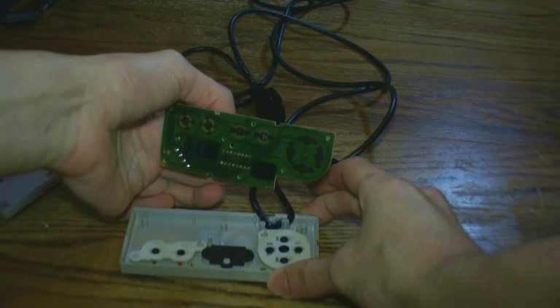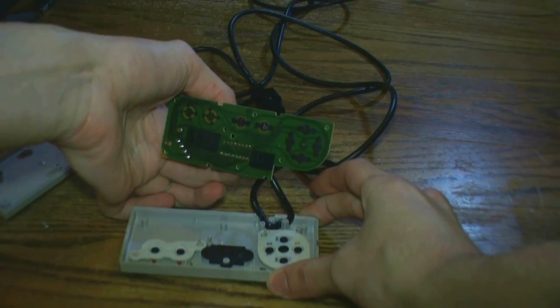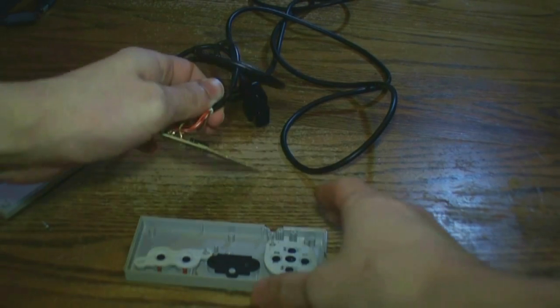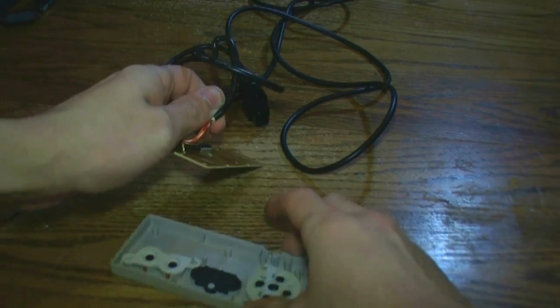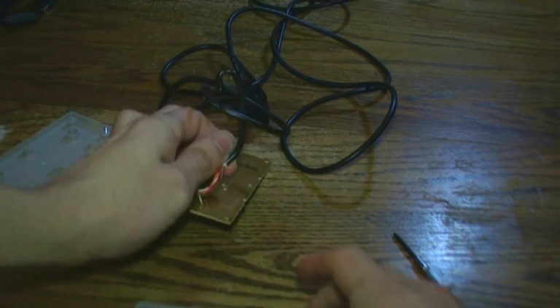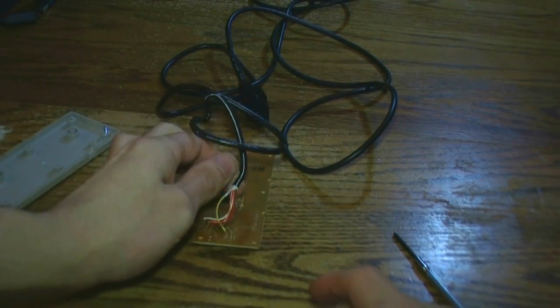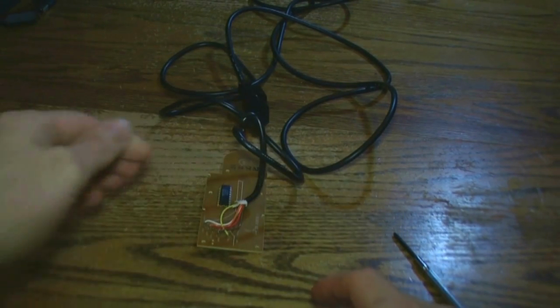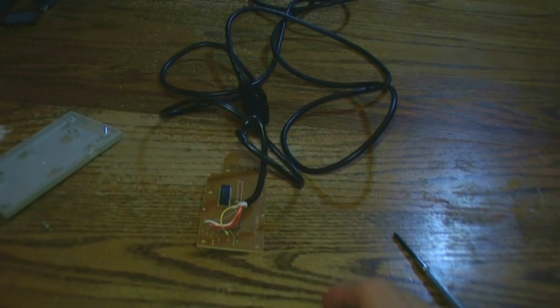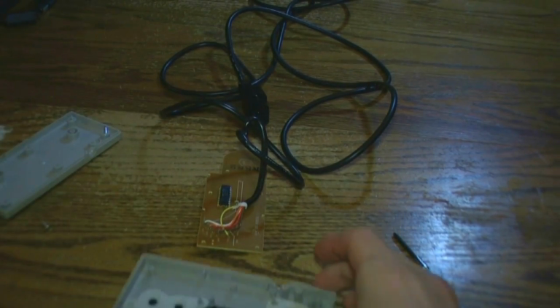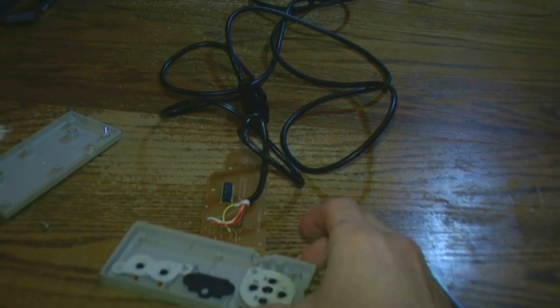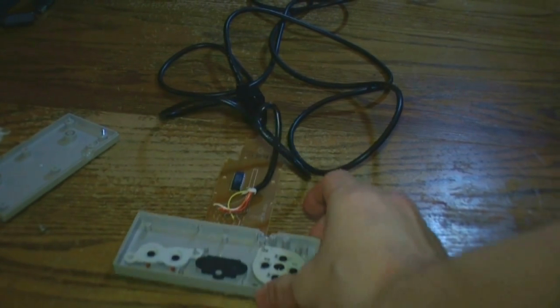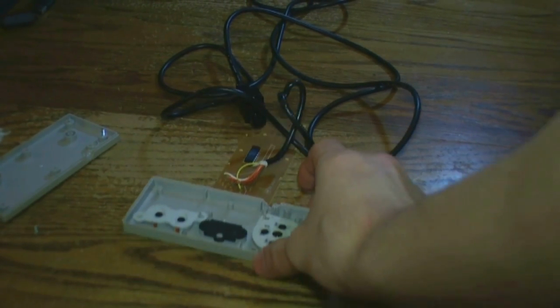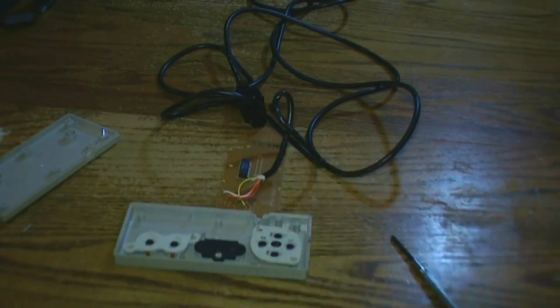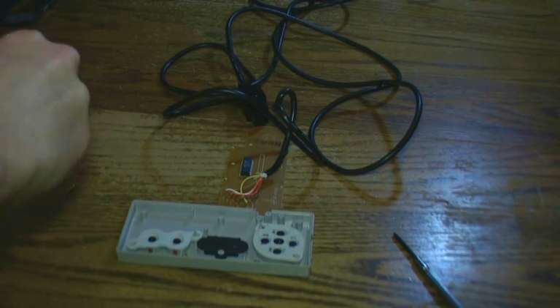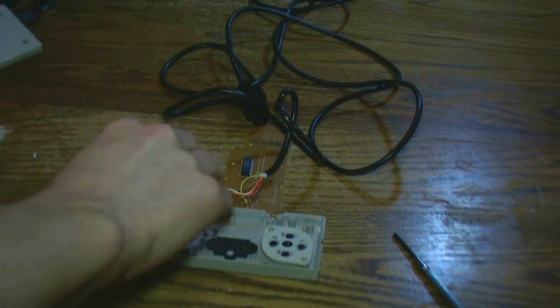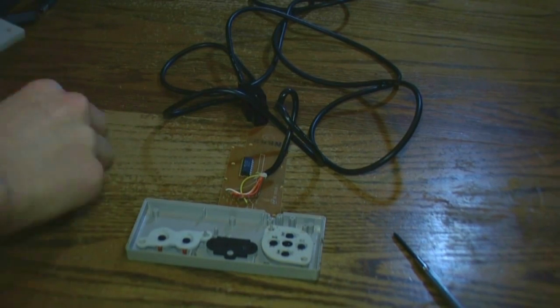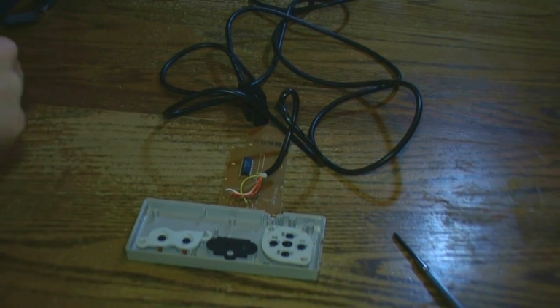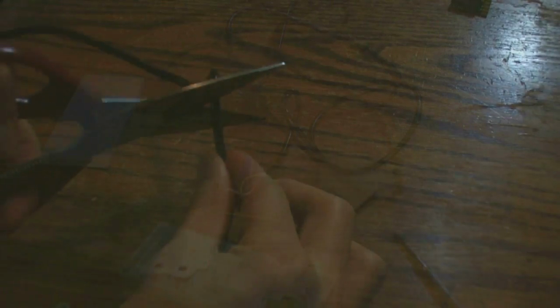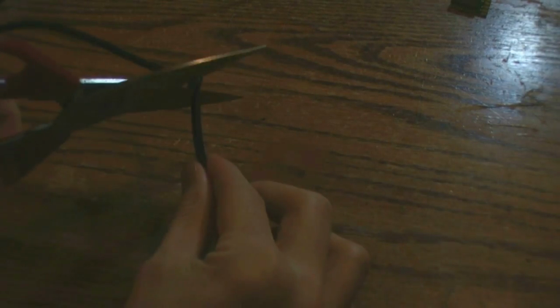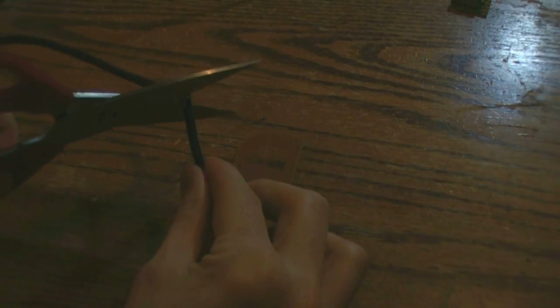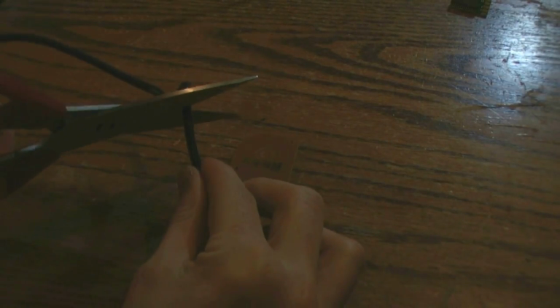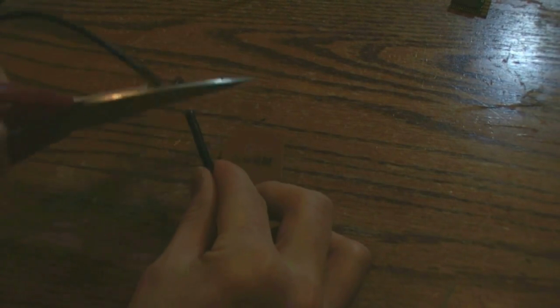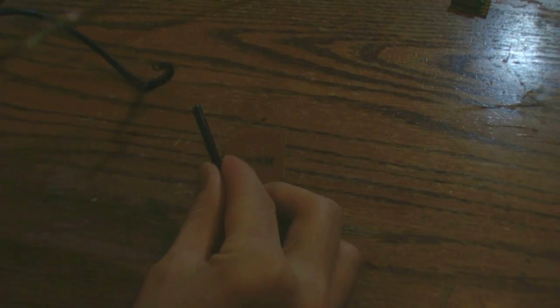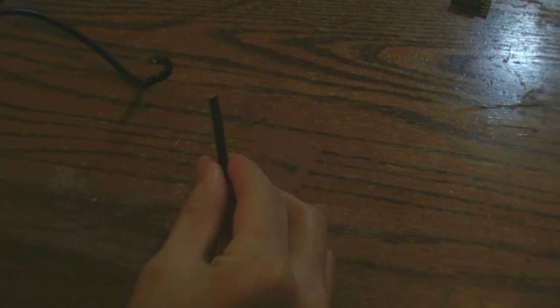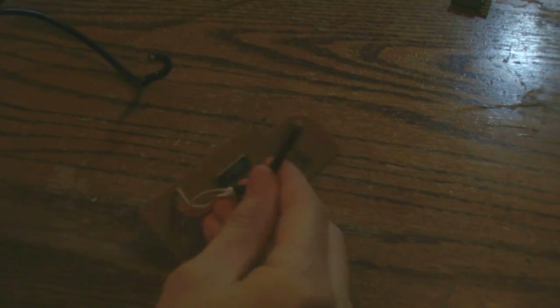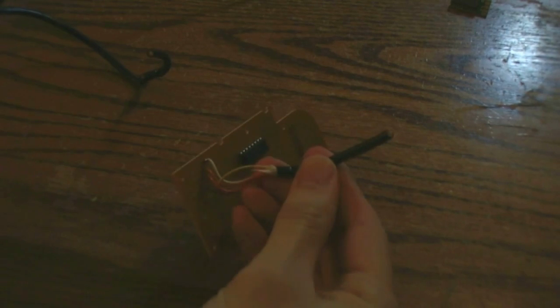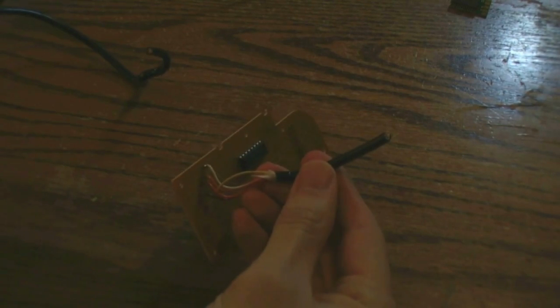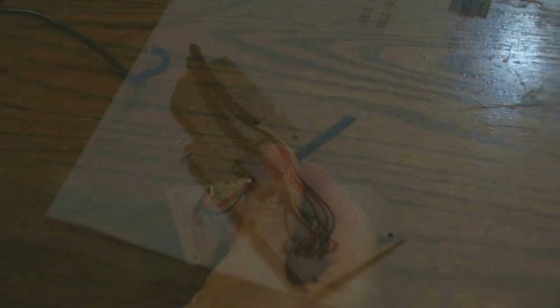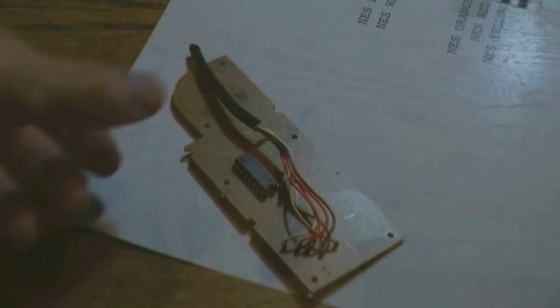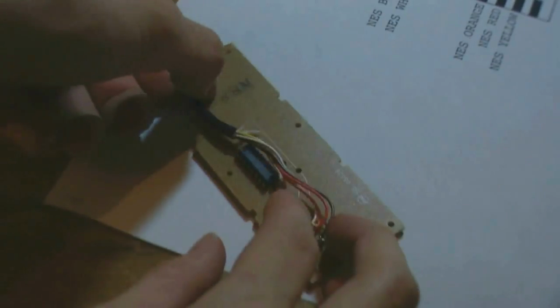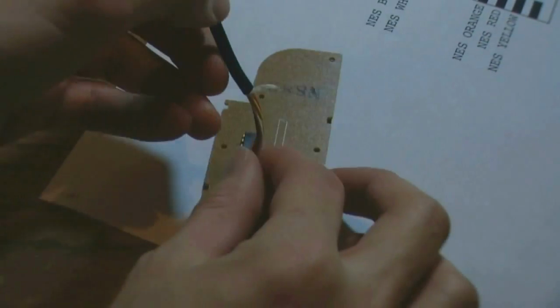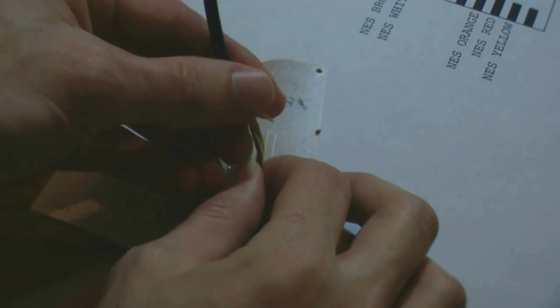After you're done unscrewing the back of the controller, lift the circuit board up and out of the housing — that's where we'll be working today. Snip the wire a couple of inches above where it connects to the circuit board. We'll need these wires free in order to connect them to our USB controller.